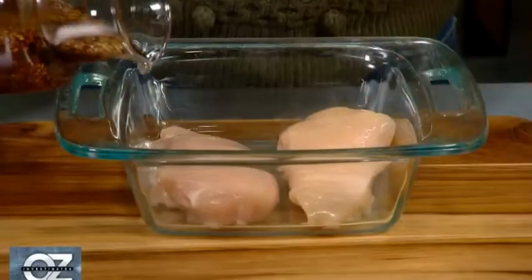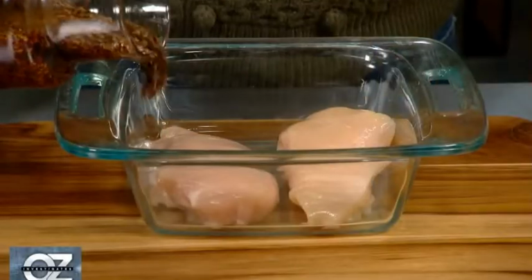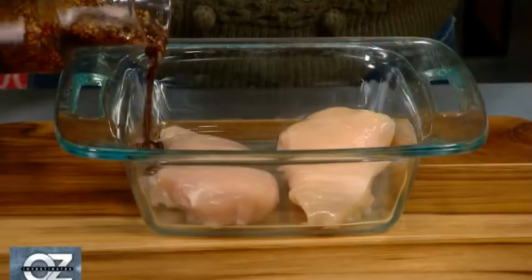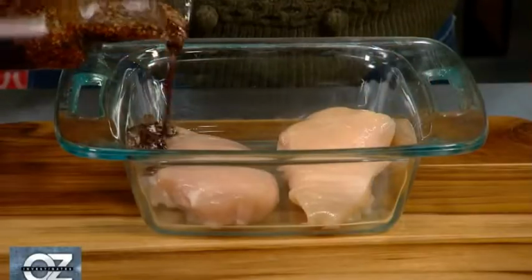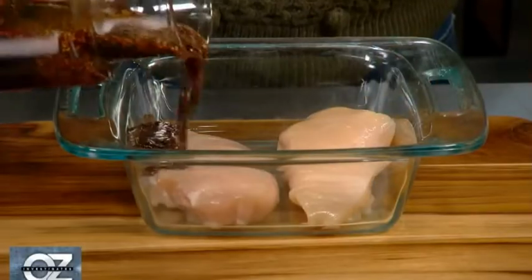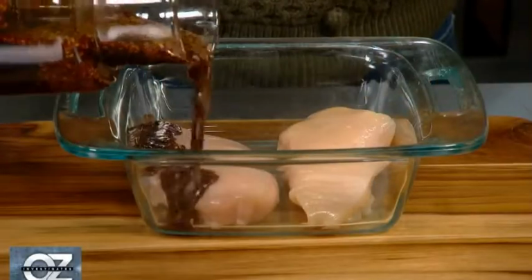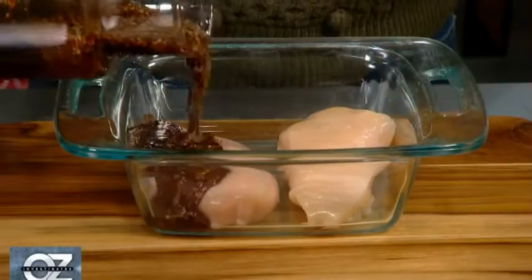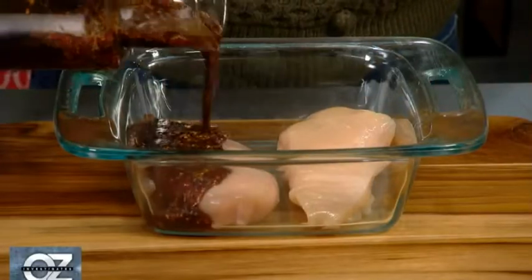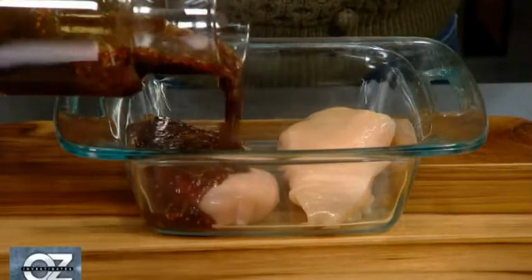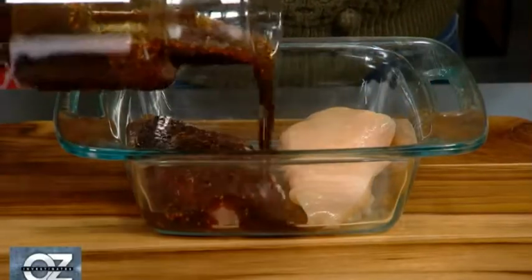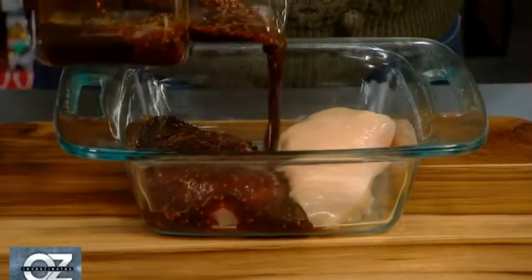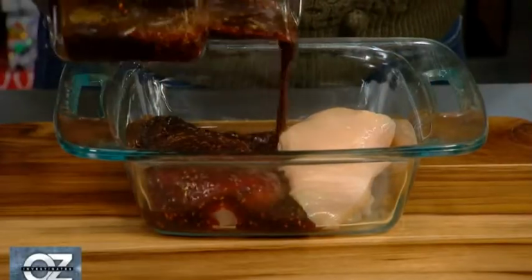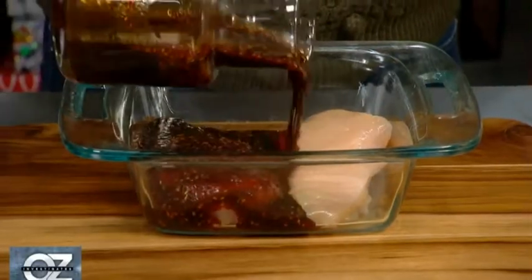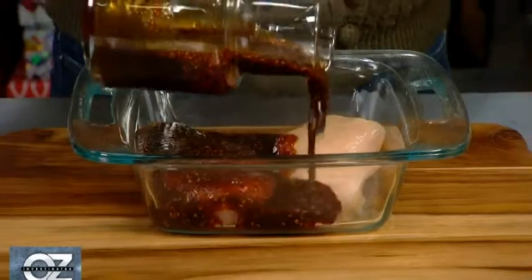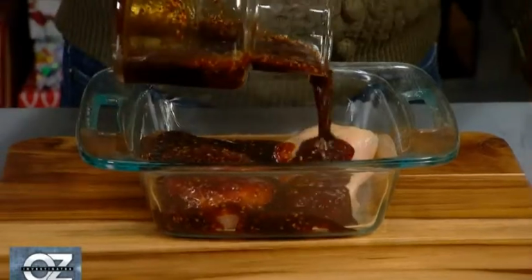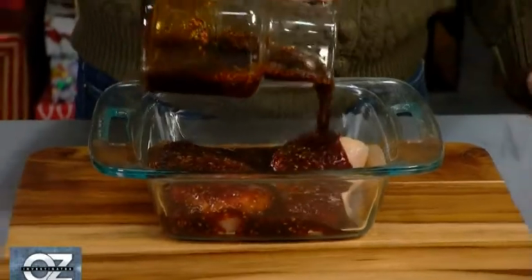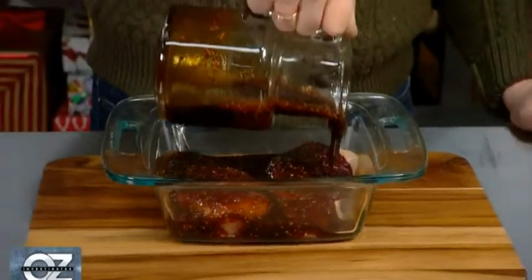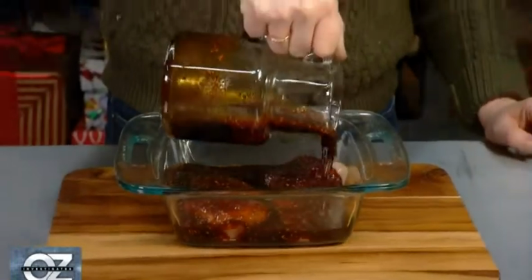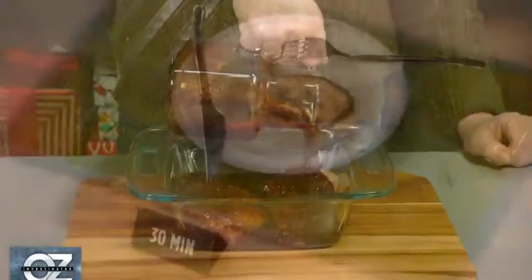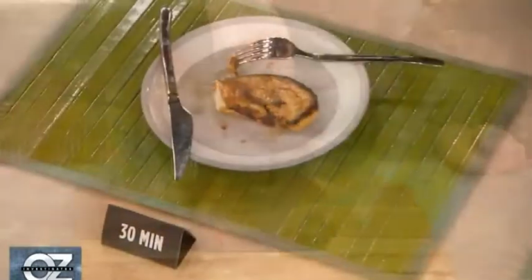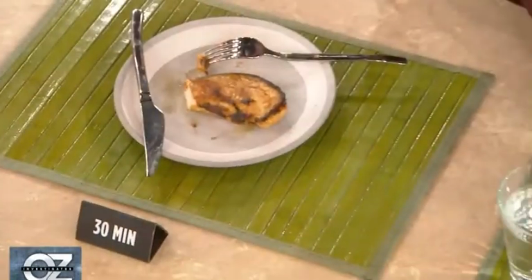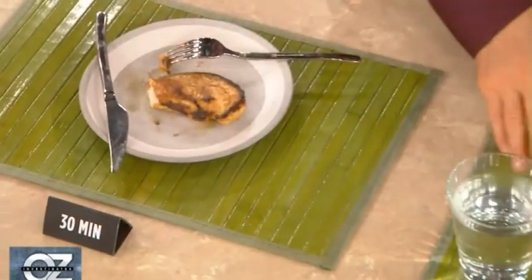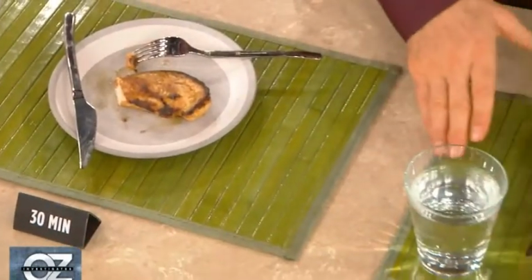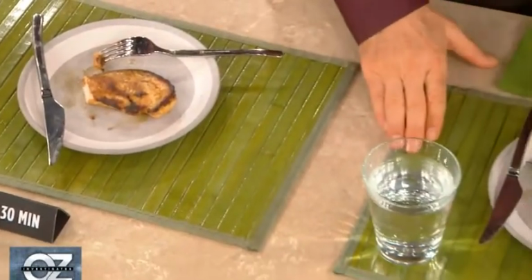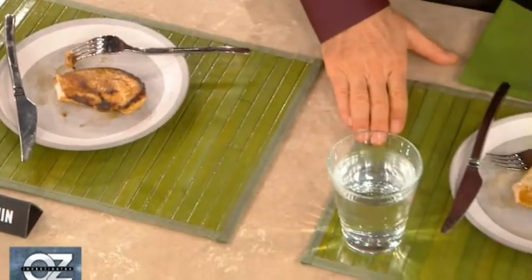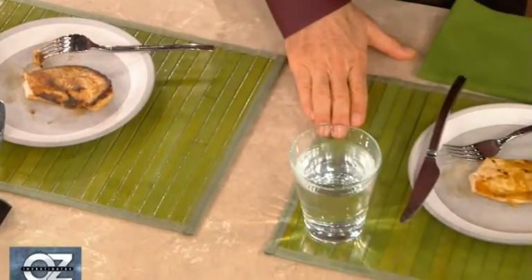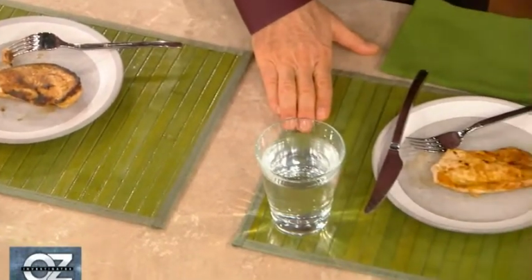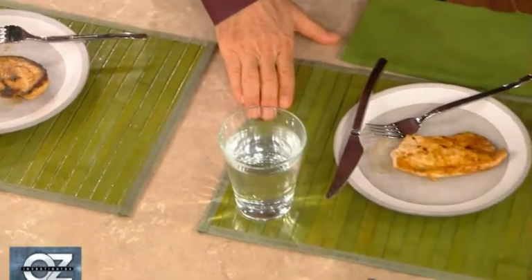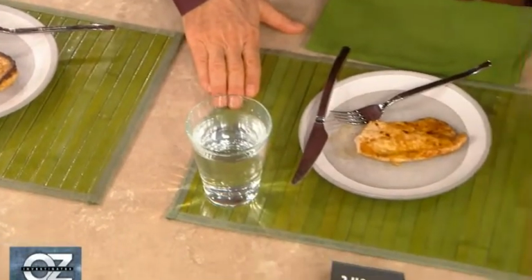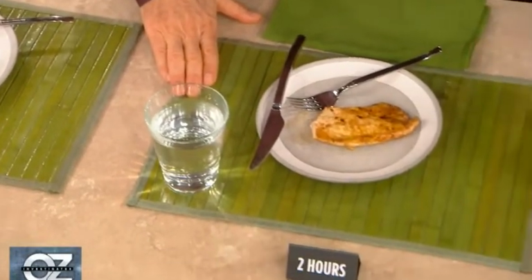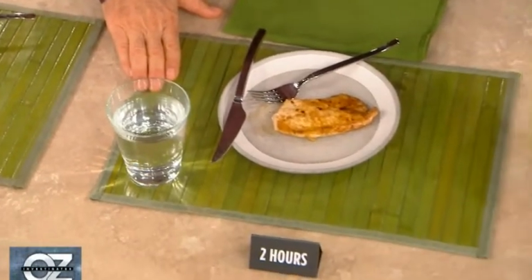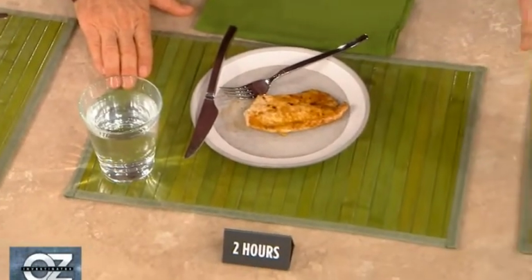We marinated chicken for three different time intervals. There's 30 minutes, there's two hours, and then there's the overnight, if you're really prepared in life.